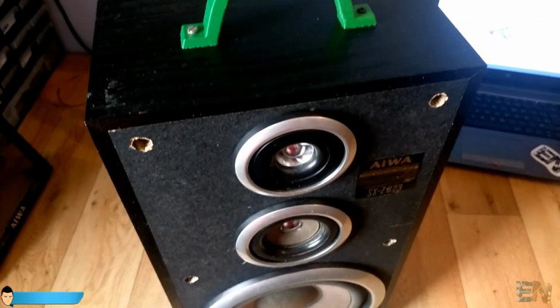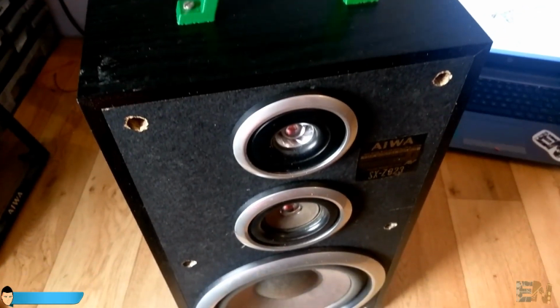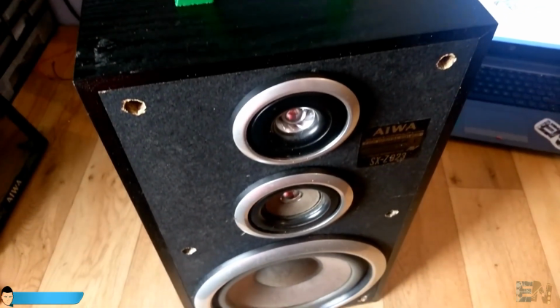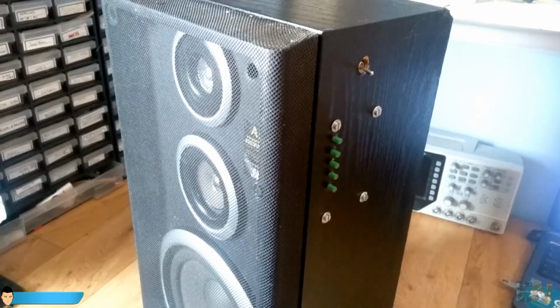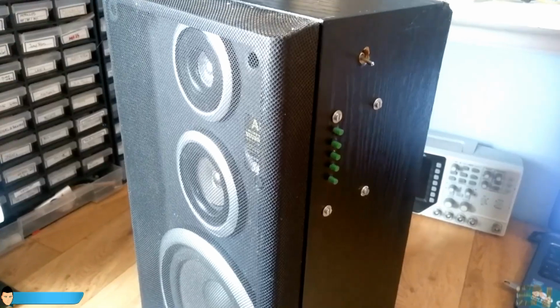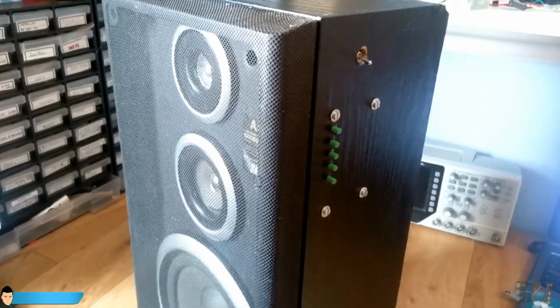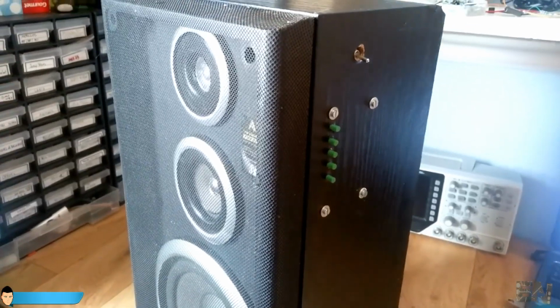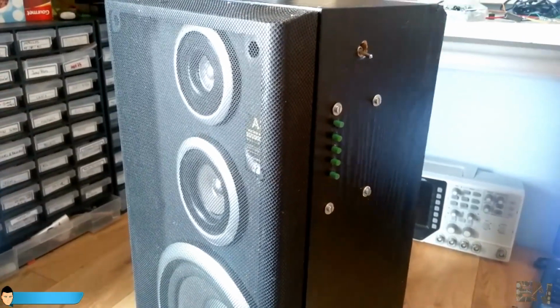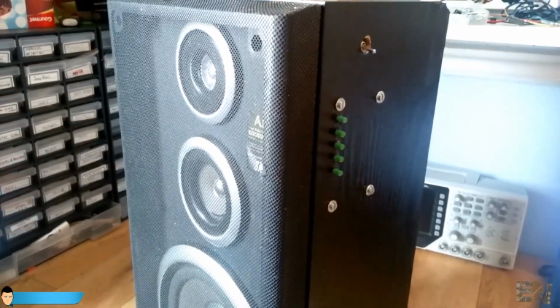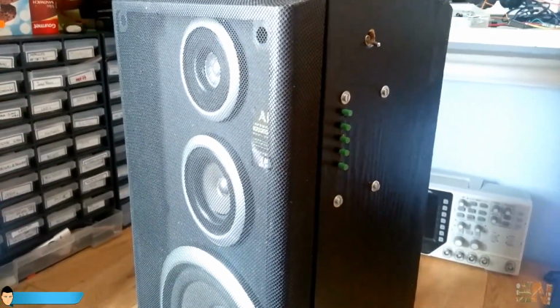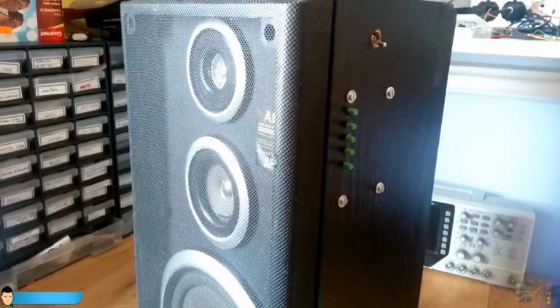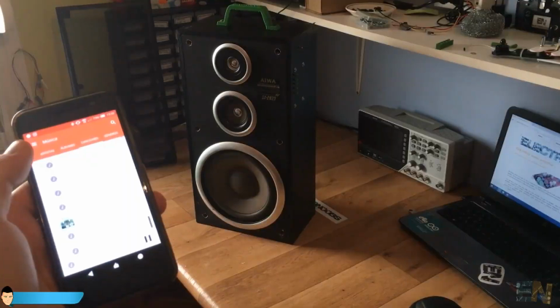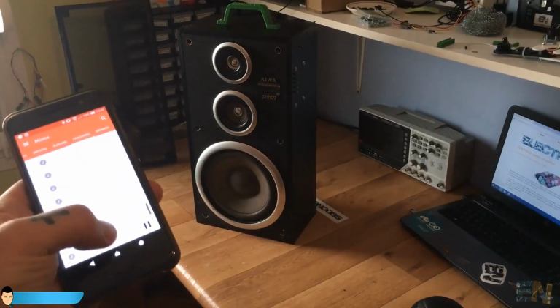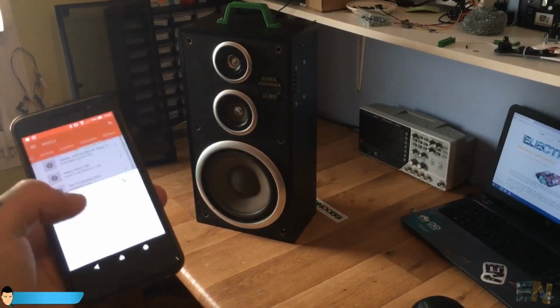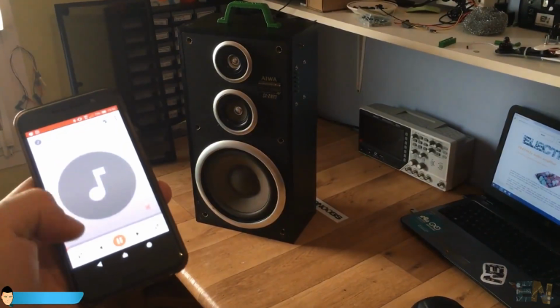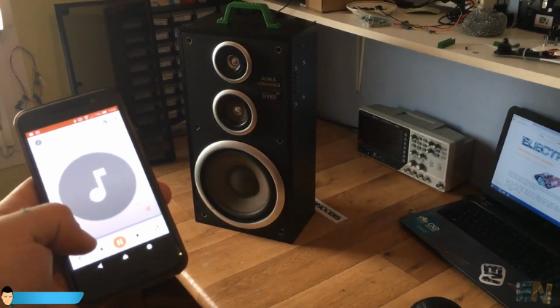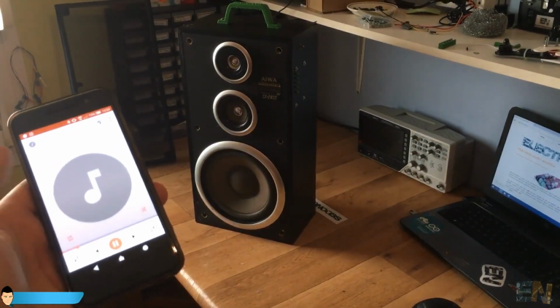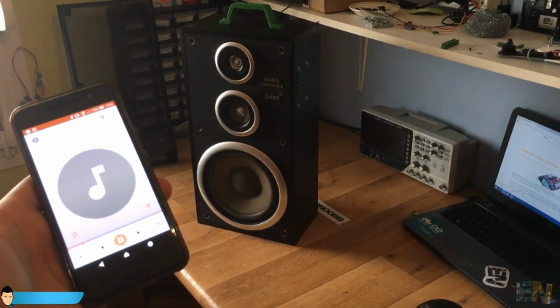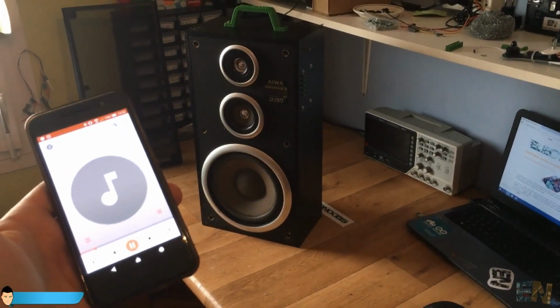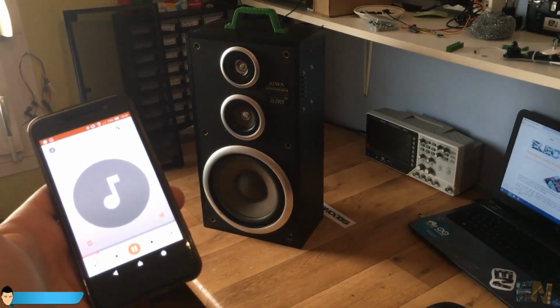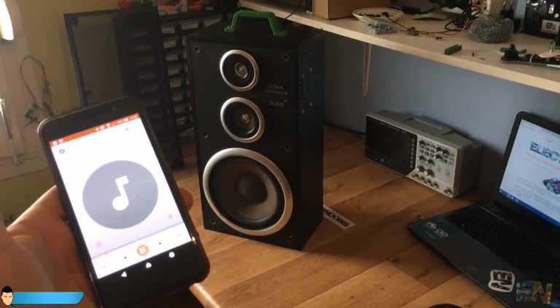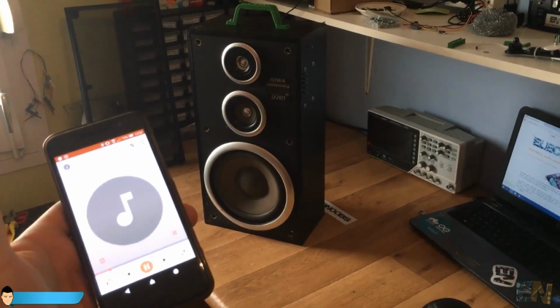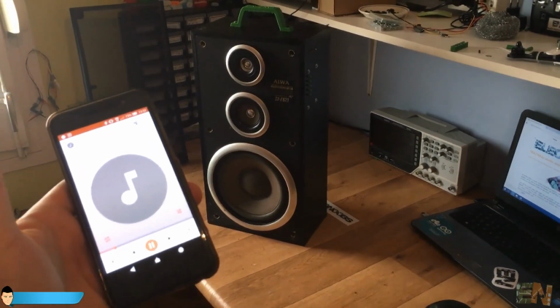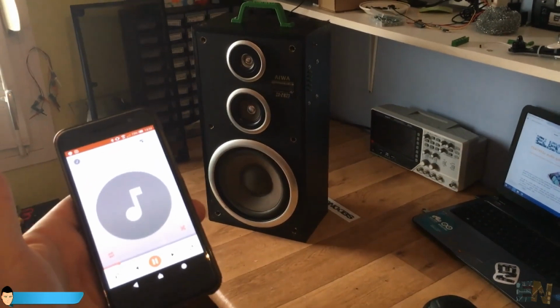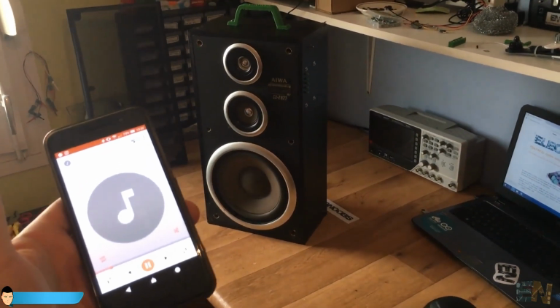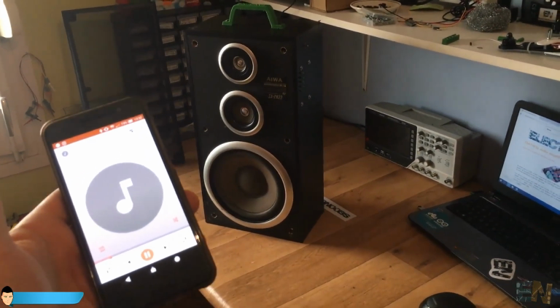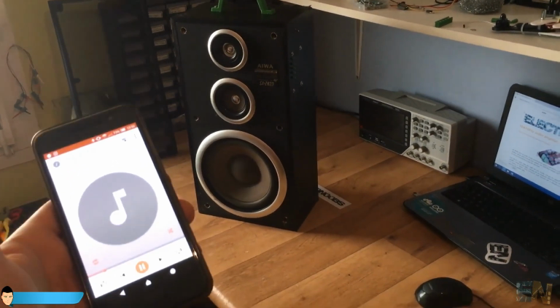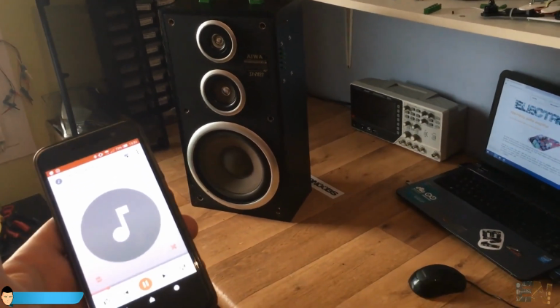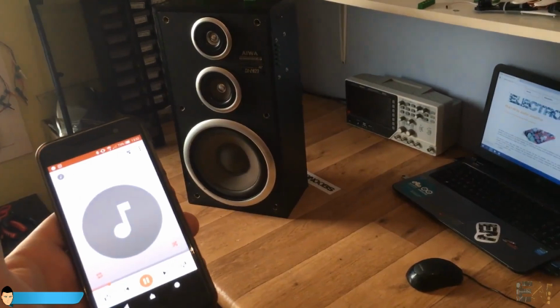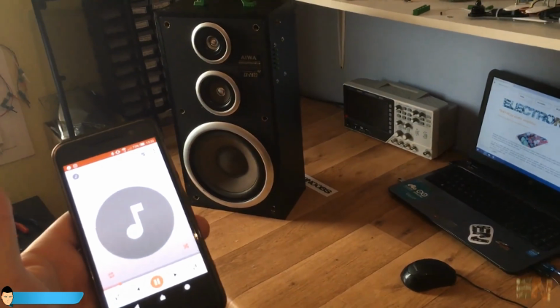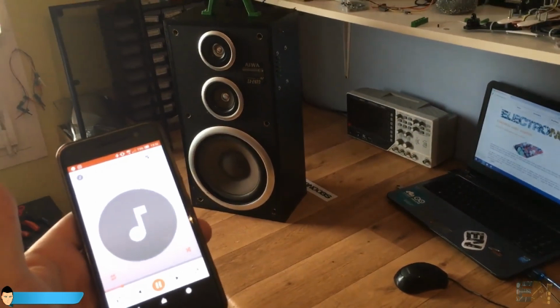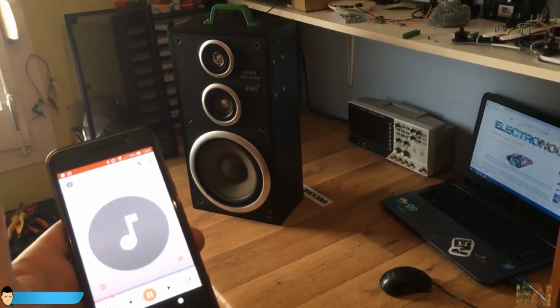Our portable Bluetooth speaker is ready. Connect and press play. Damn it sounds good and it looks pretty nice too.